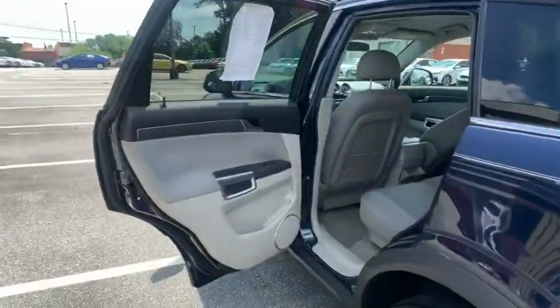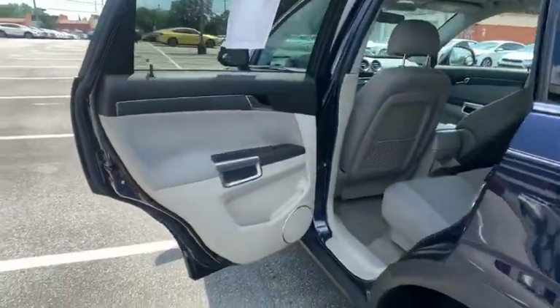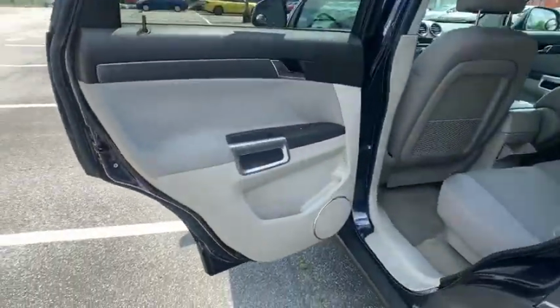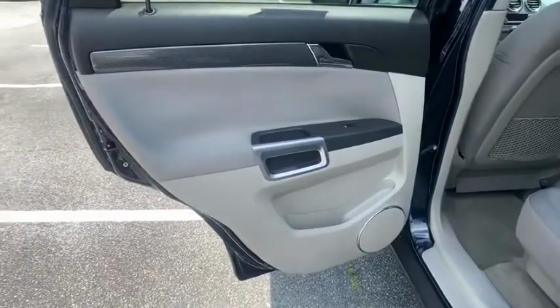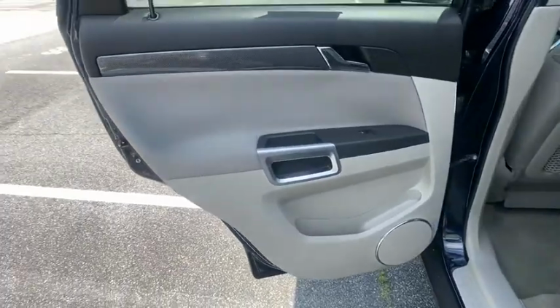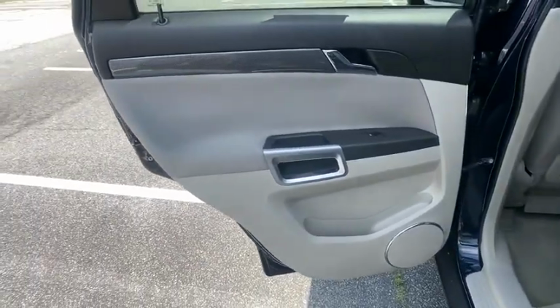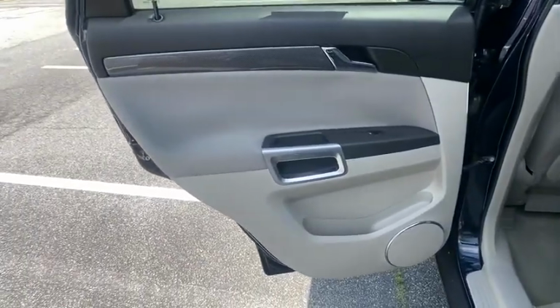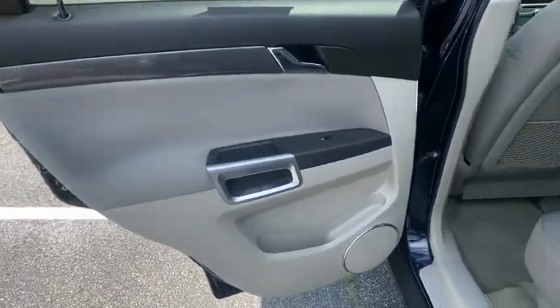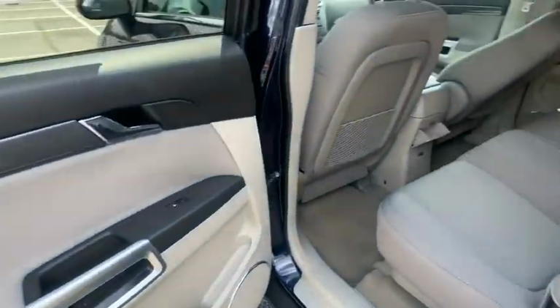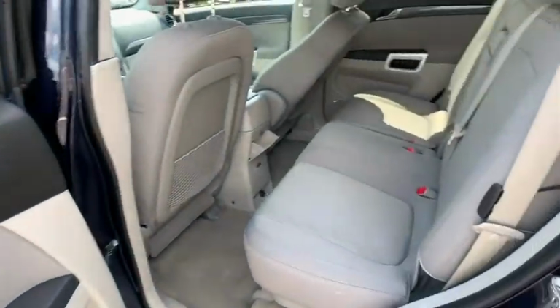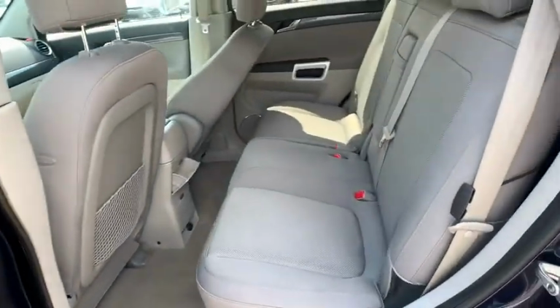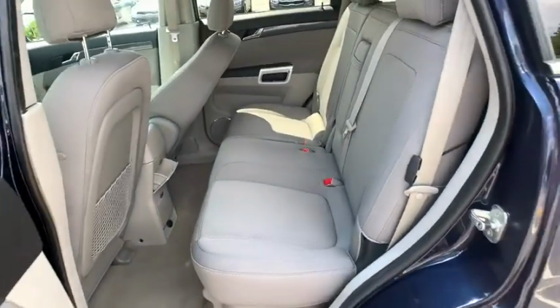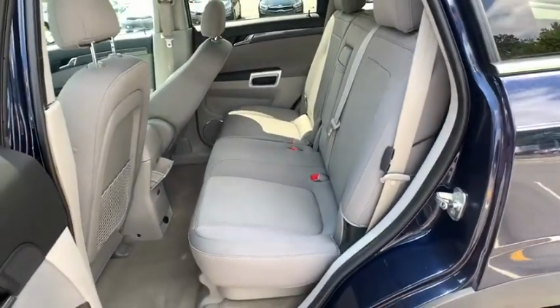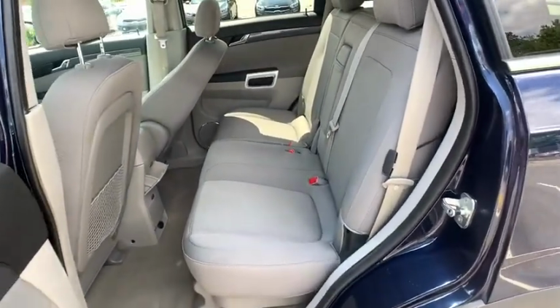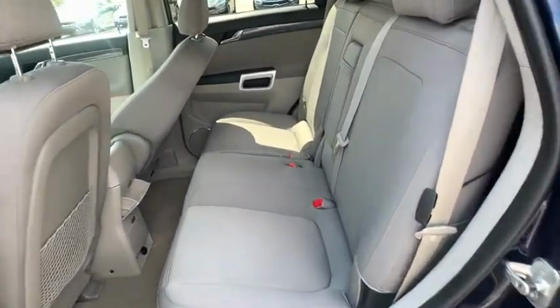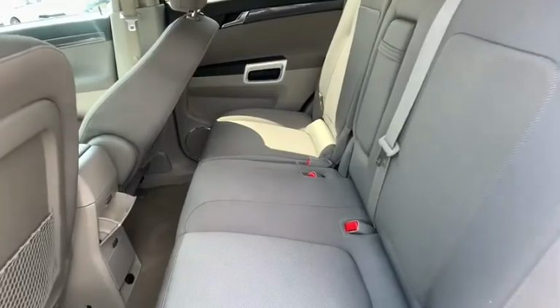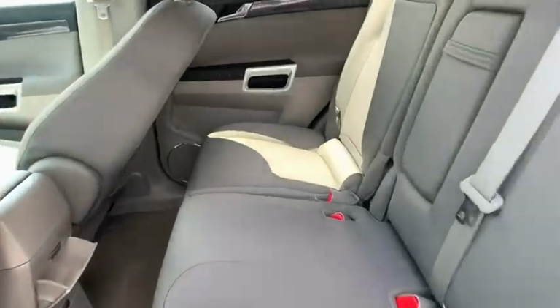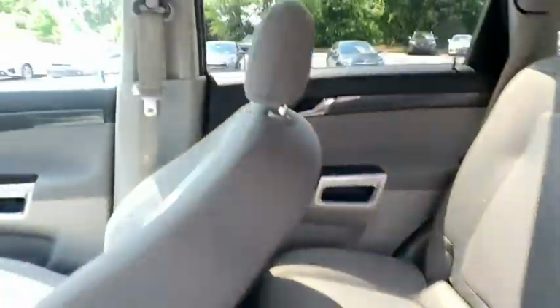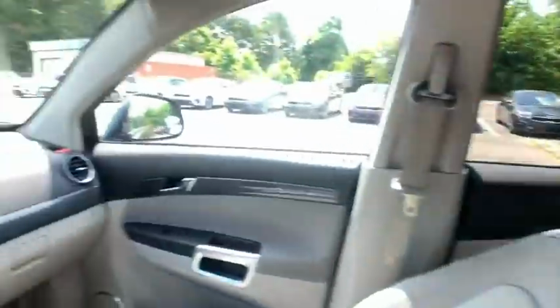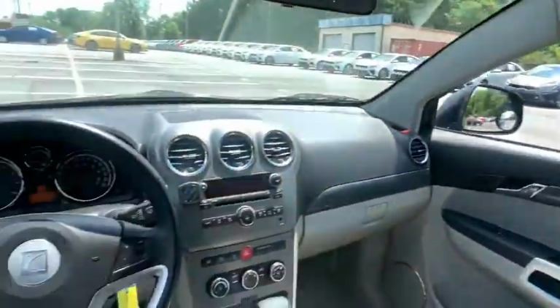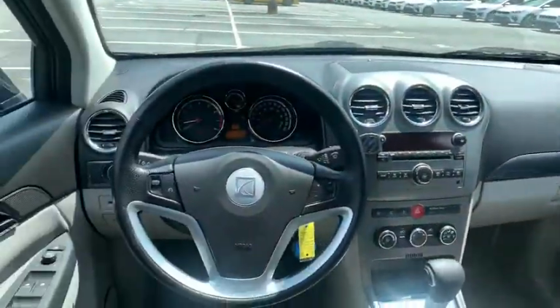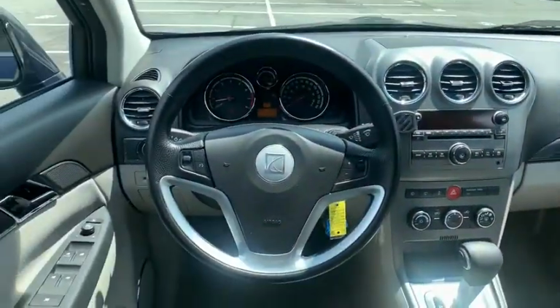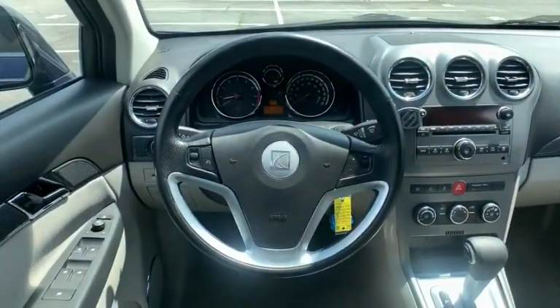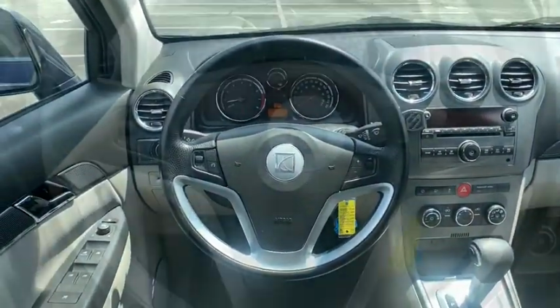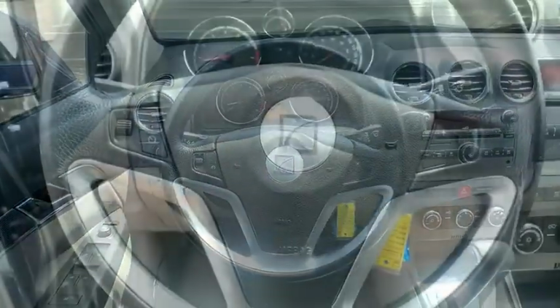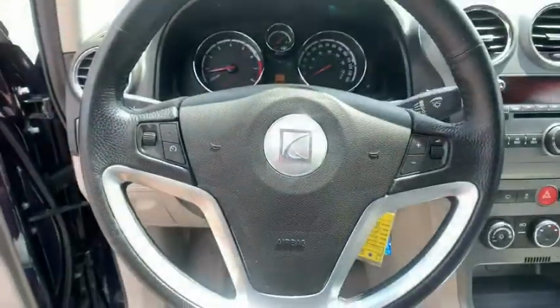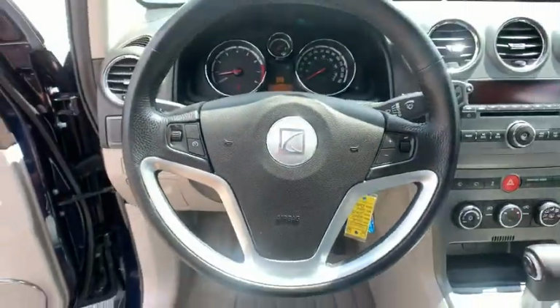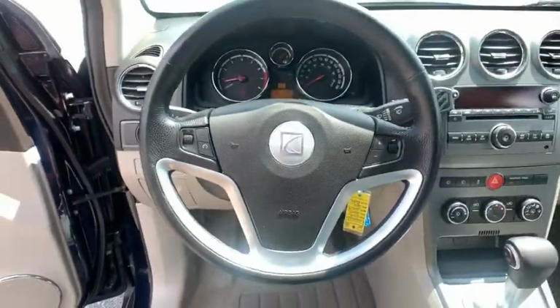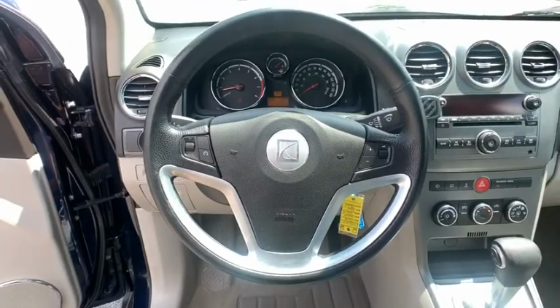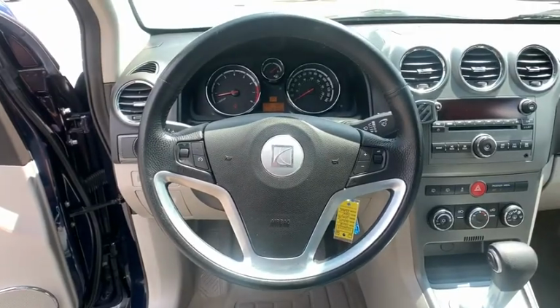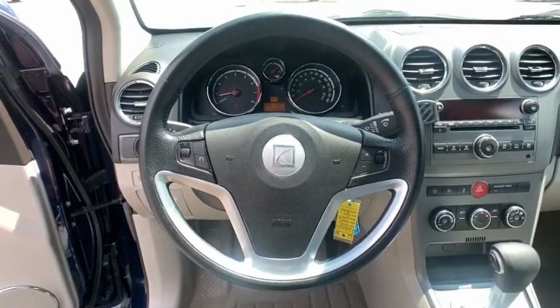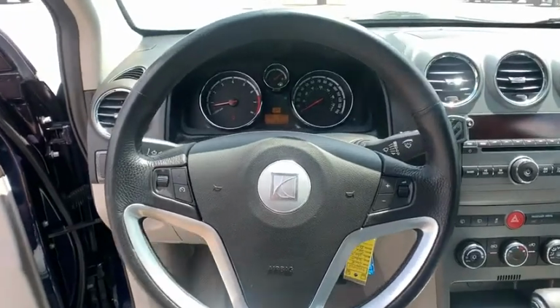Front wheel drive, aluminum wheels, four-wheel disc brakes, cruise control, AM/FM stereo with CD player and MP3/WMA capability, and rear defrost.